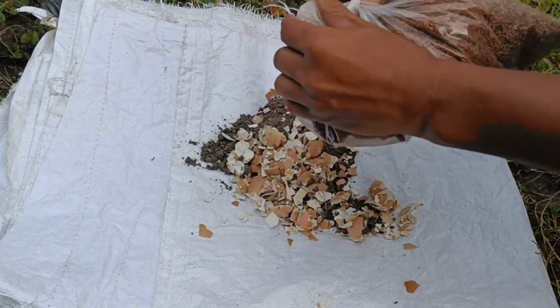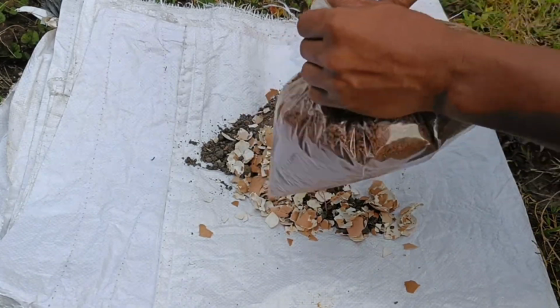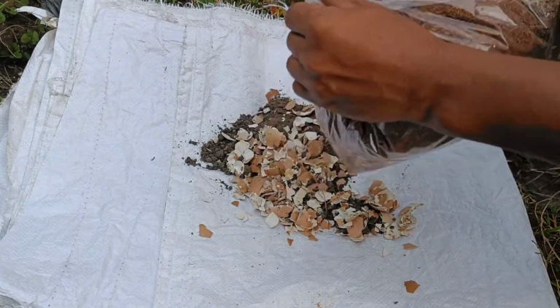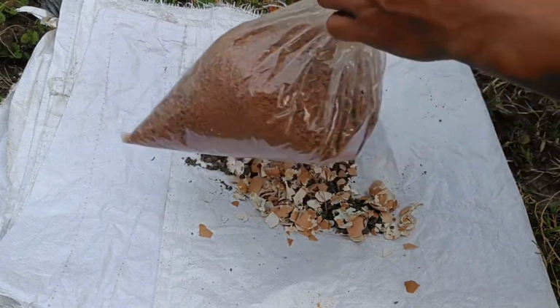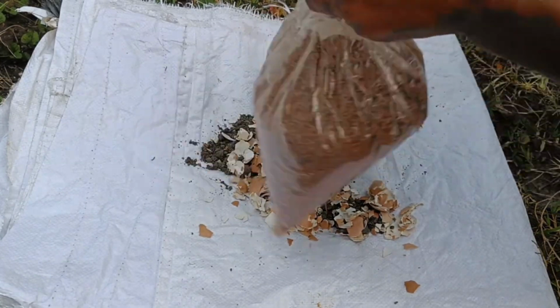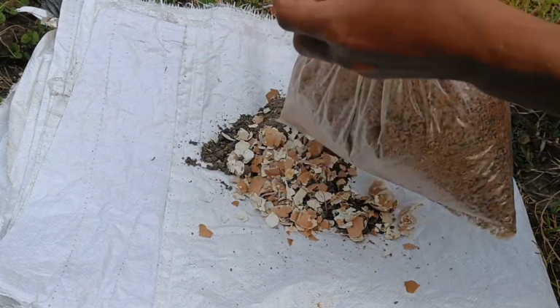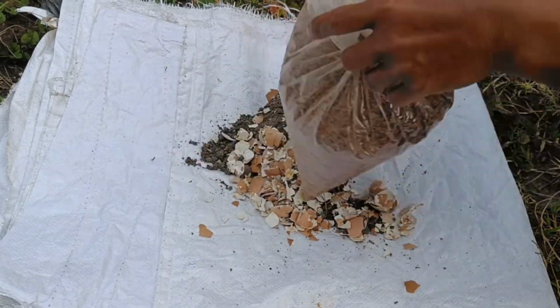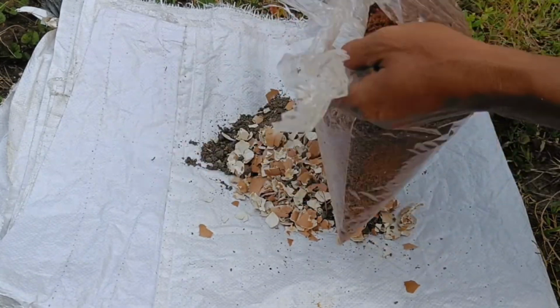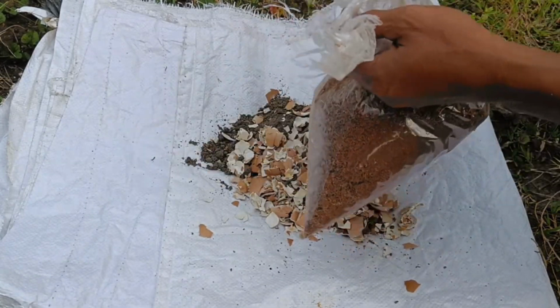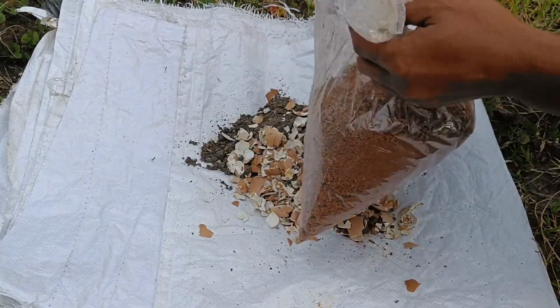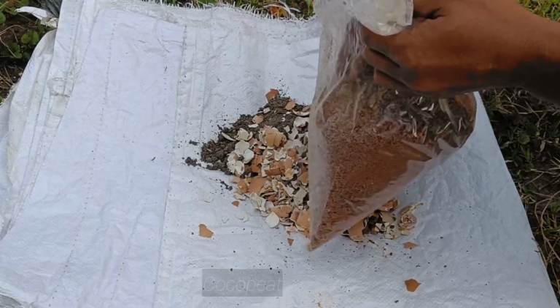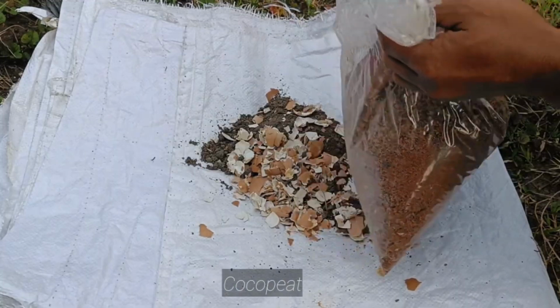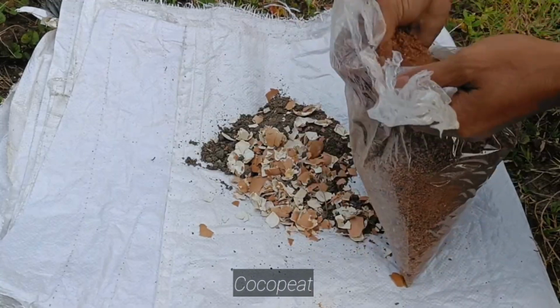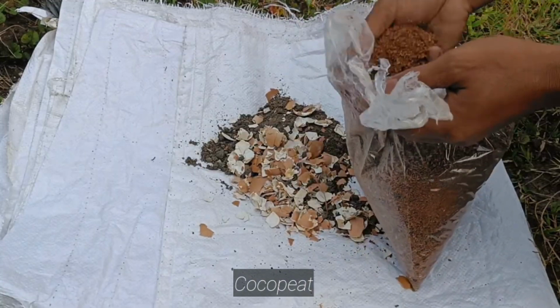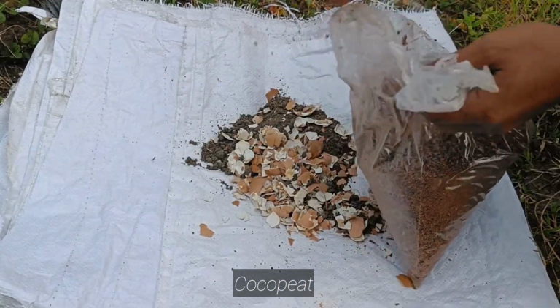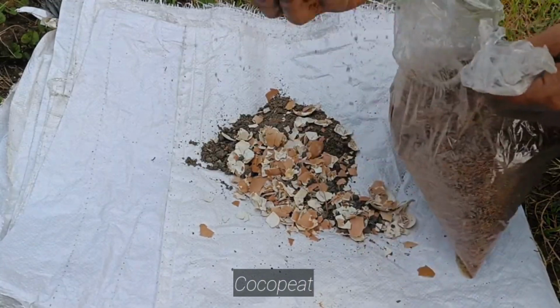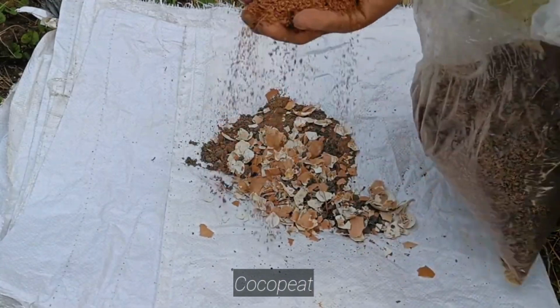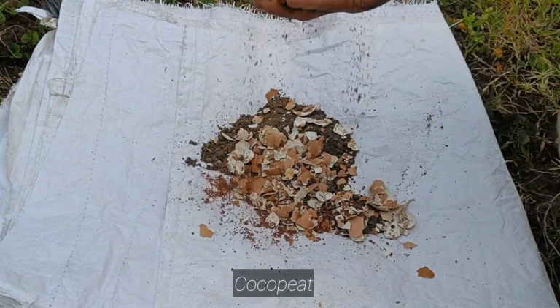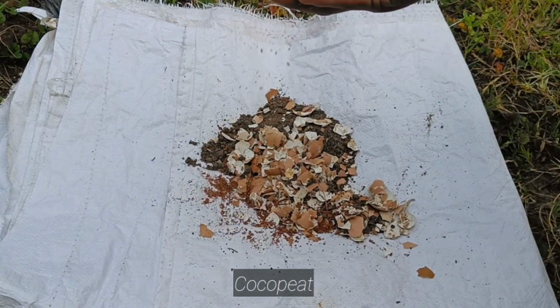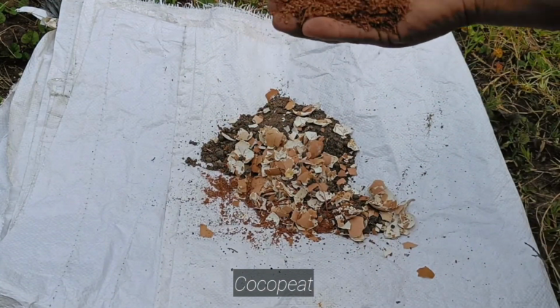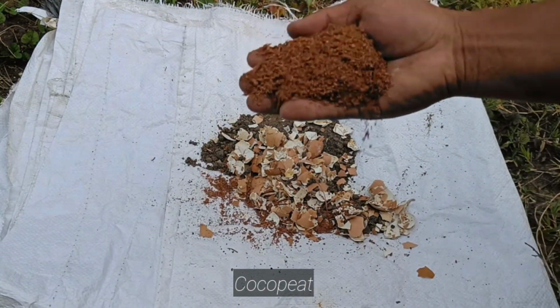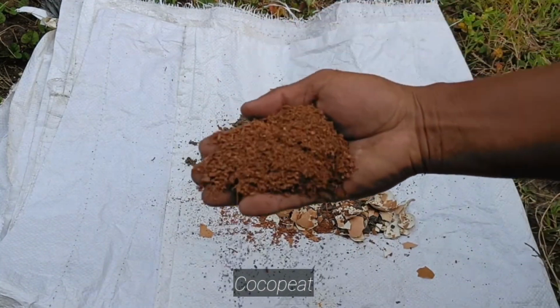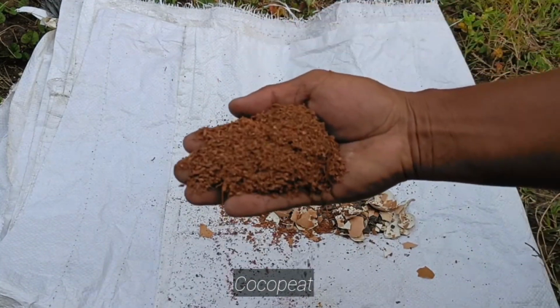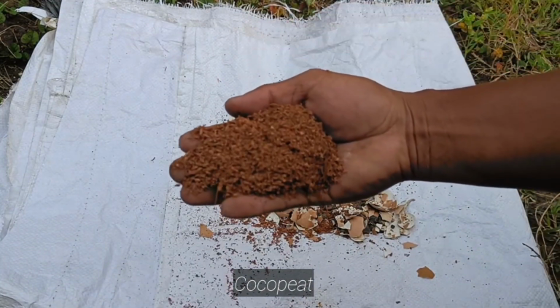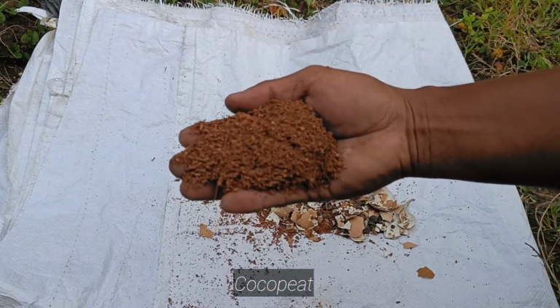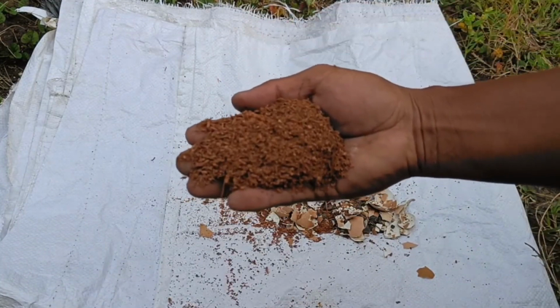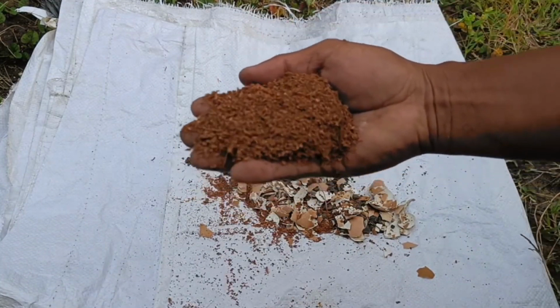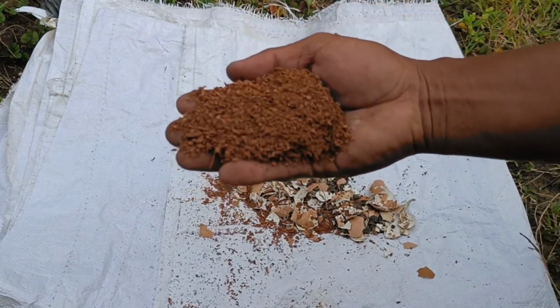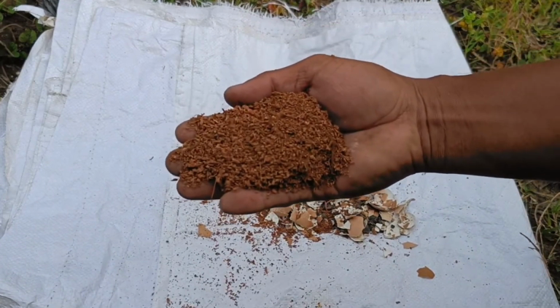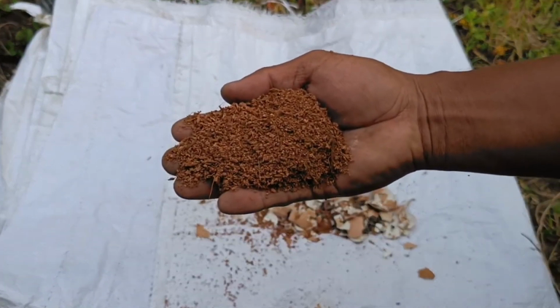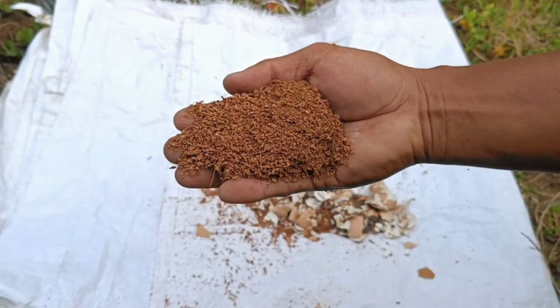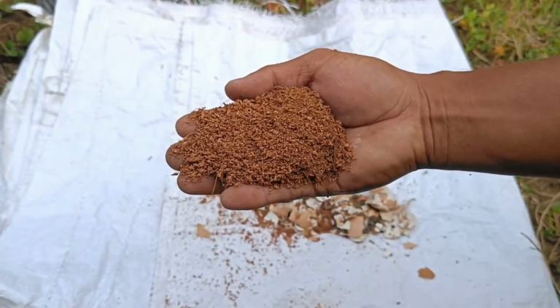Step 2: Charcoal. Make charcoal from organic materials such as wood or rice husks. Crush the charcoal to the appropriate size.